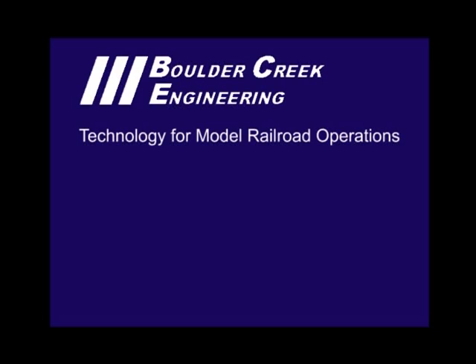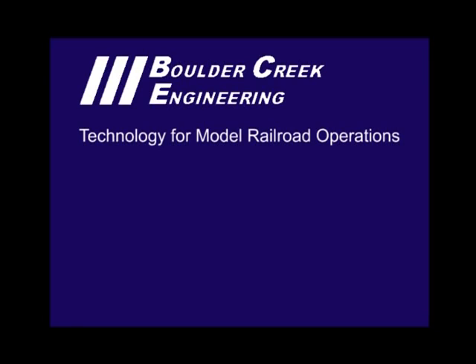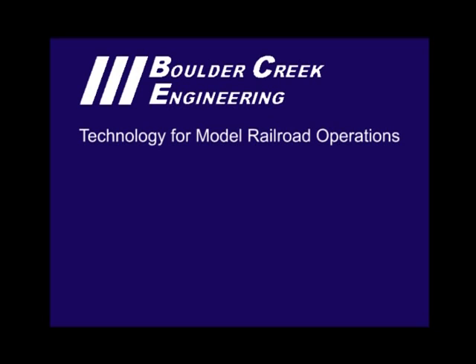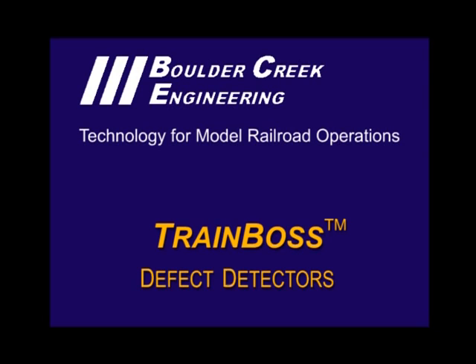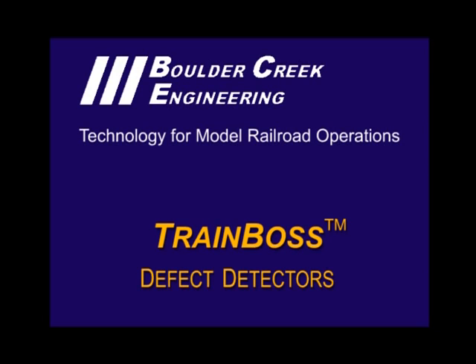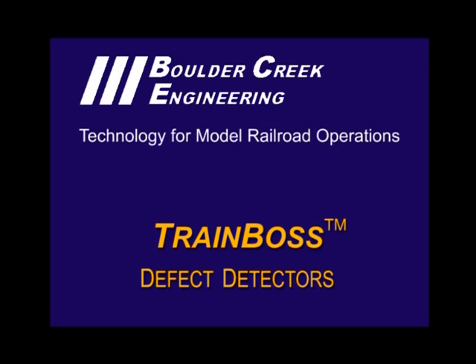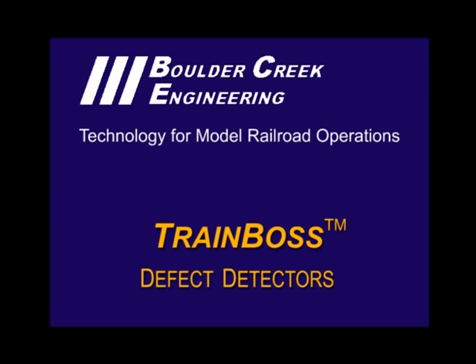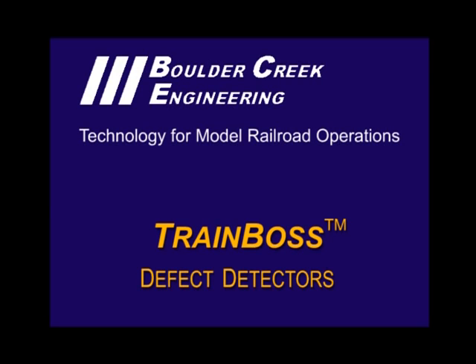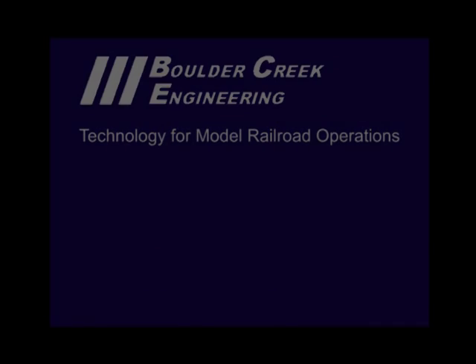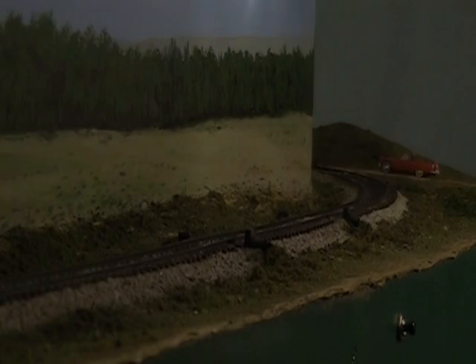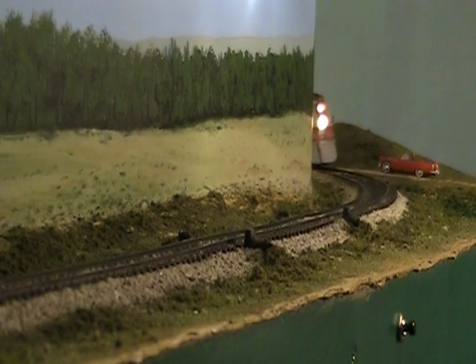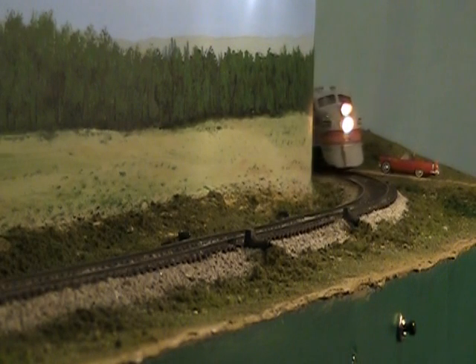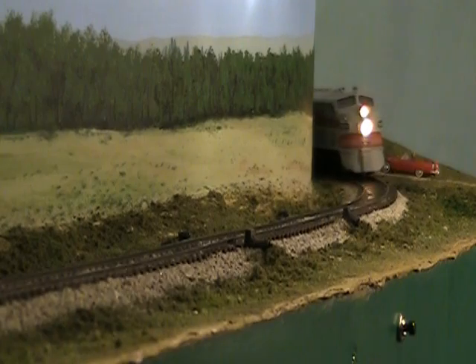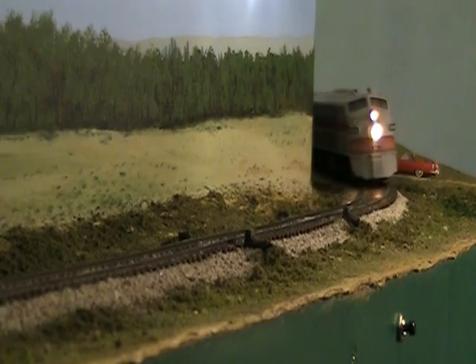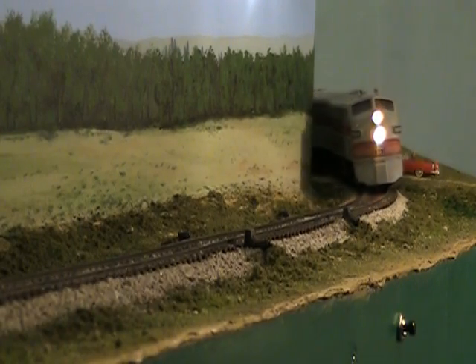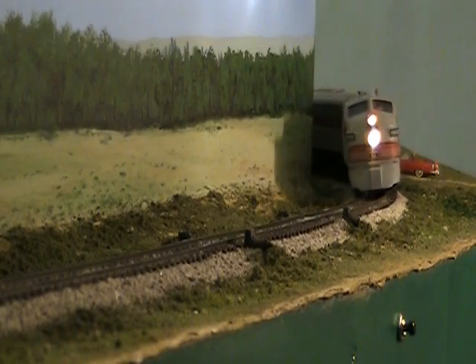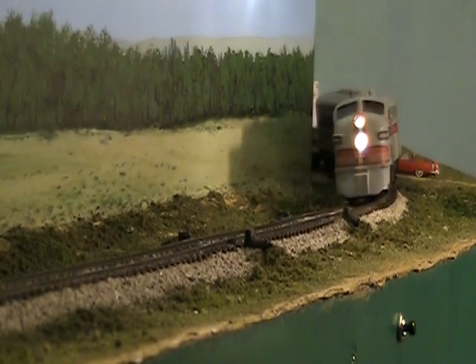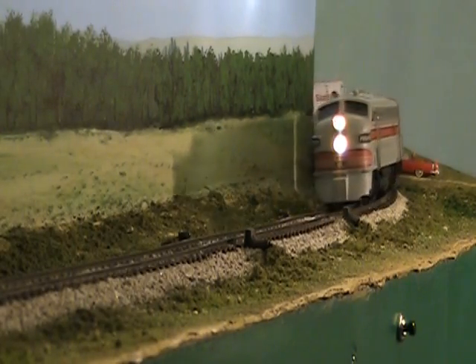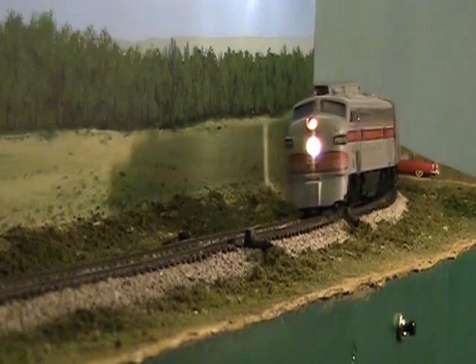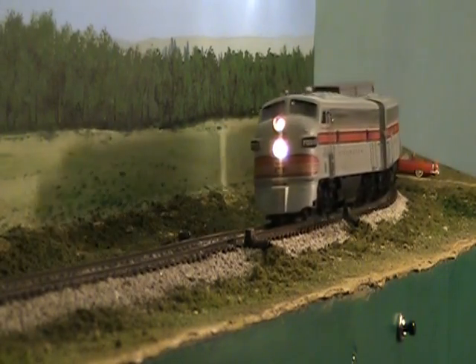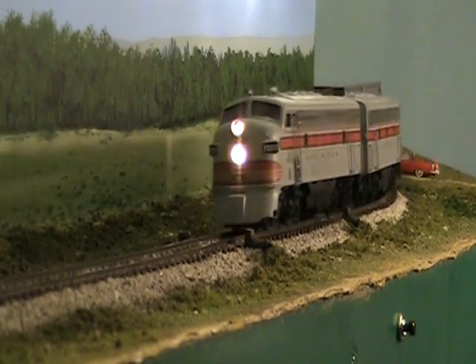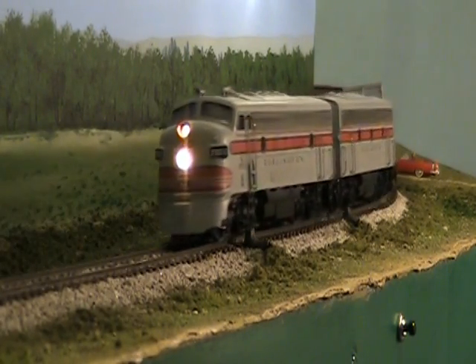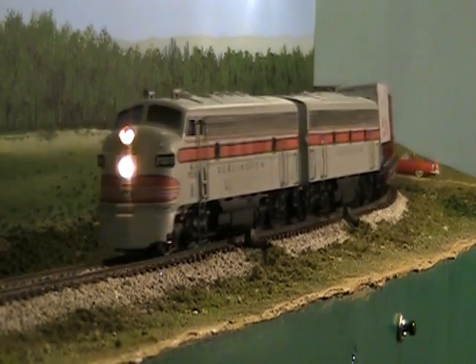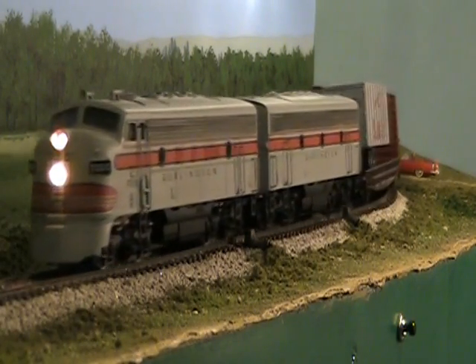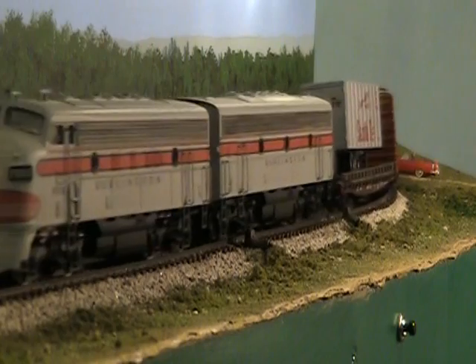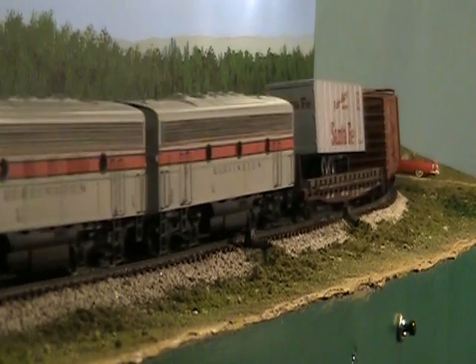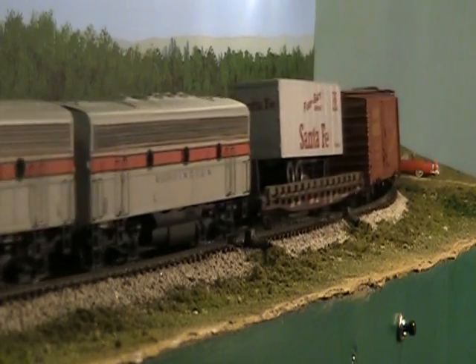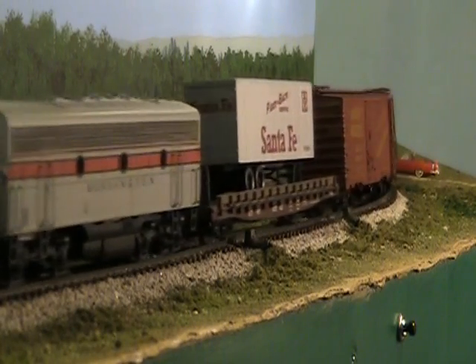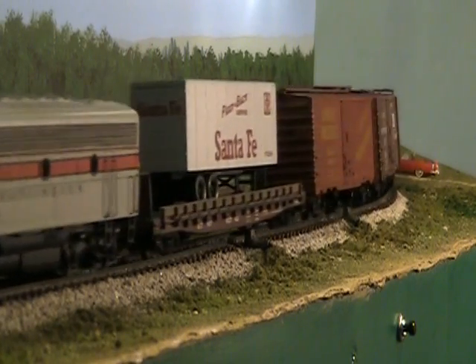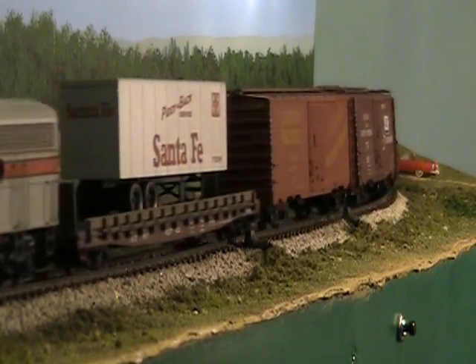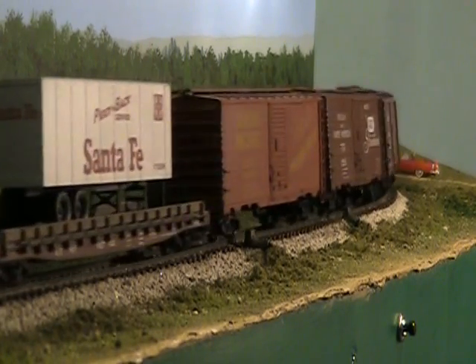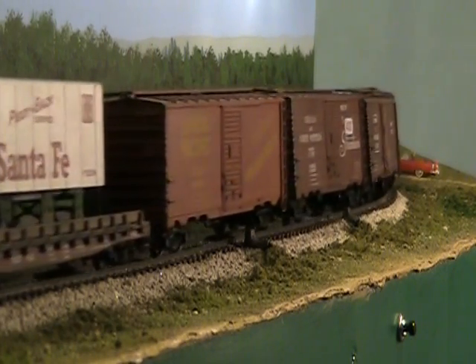This video demonstrates TrainBoss defect detectors for model railroads from Boulder Creek Engineering. Here's the TrainBoss defect detector in action, running with automated track-side voice reports typical of most class 1 railroads since 1980.